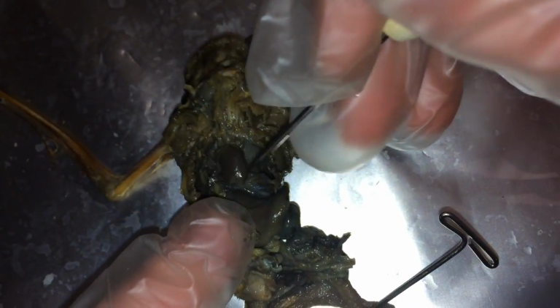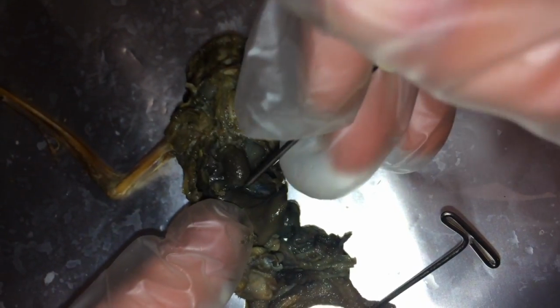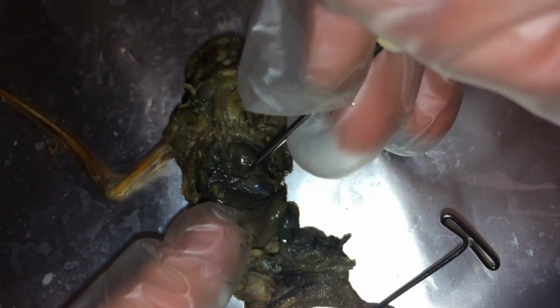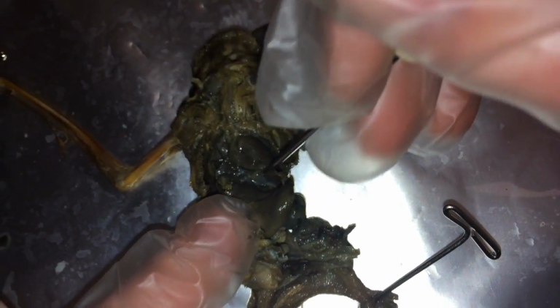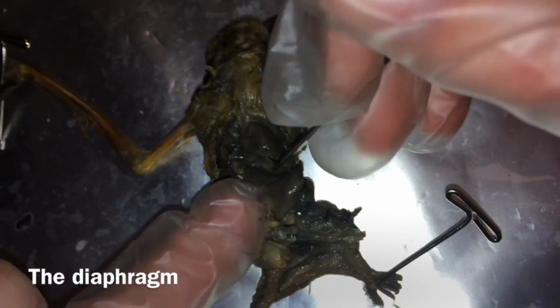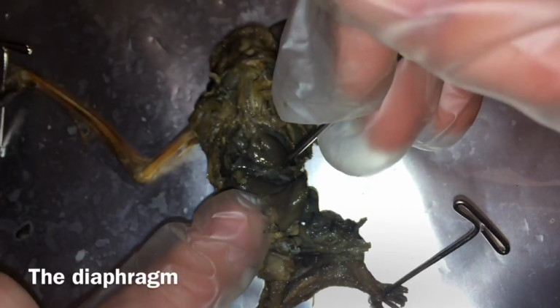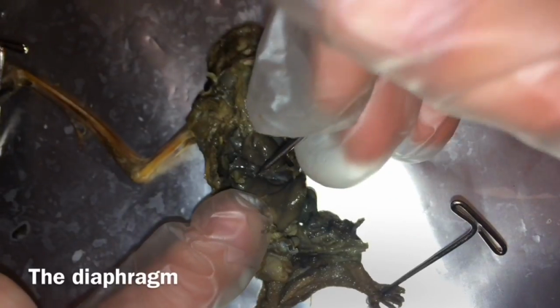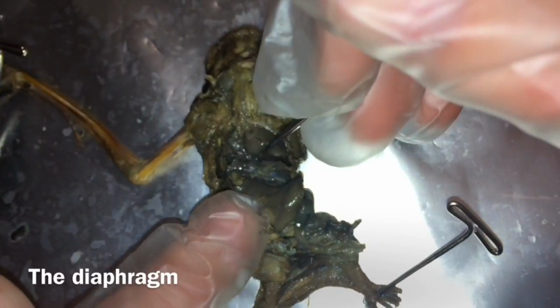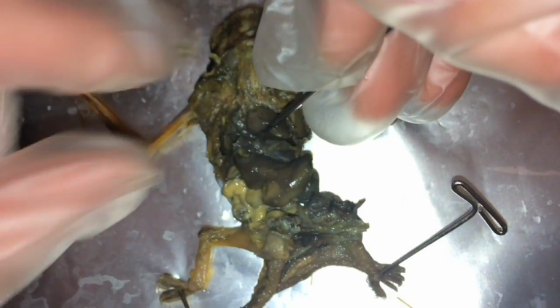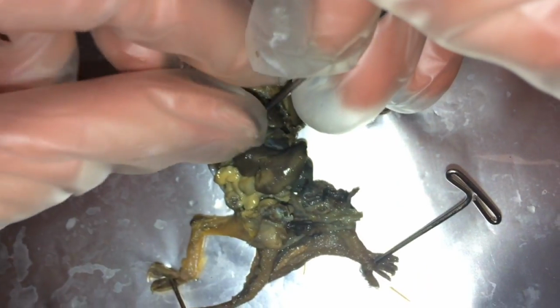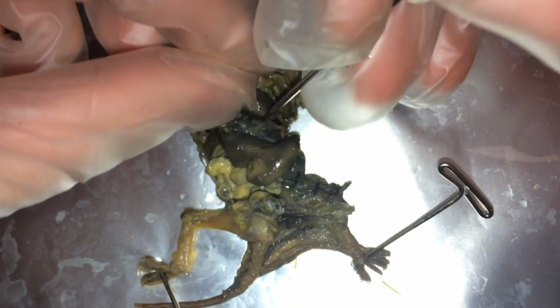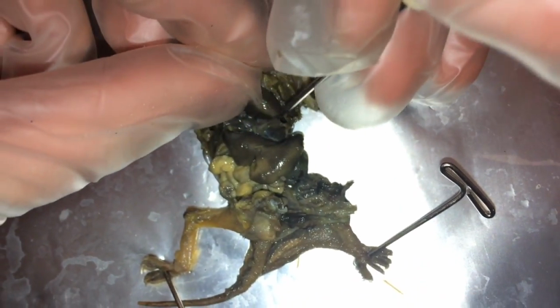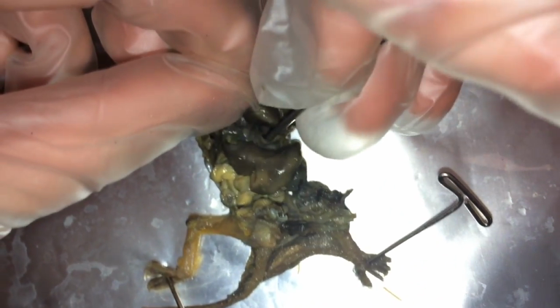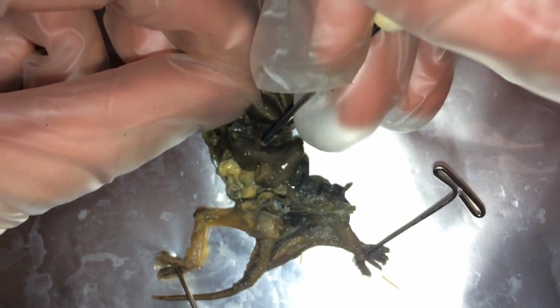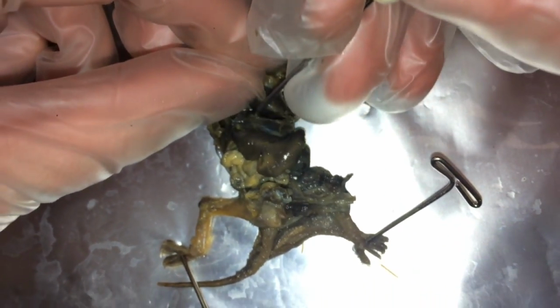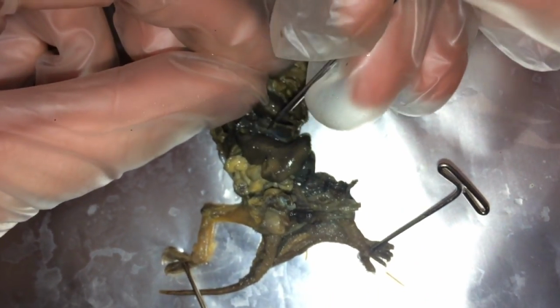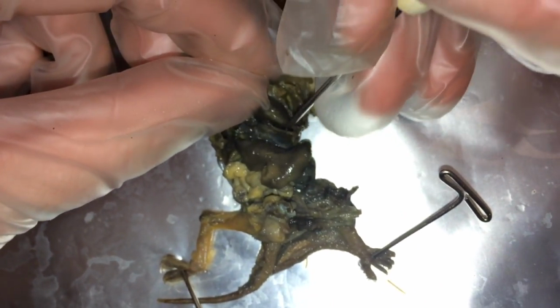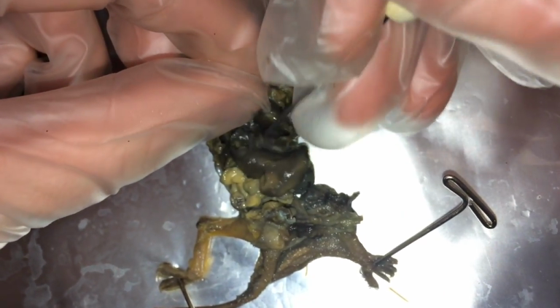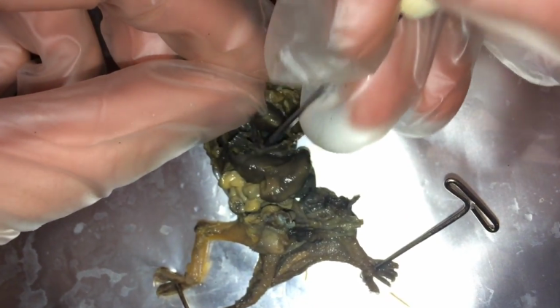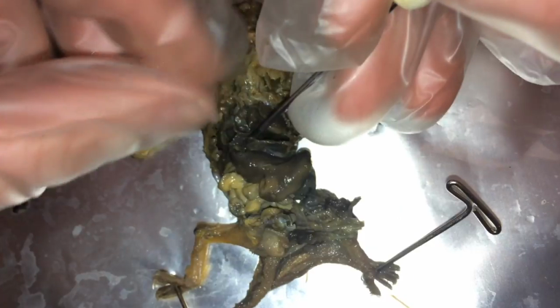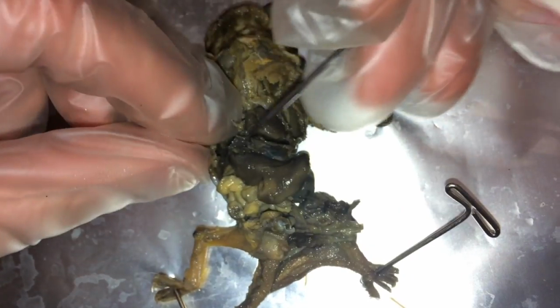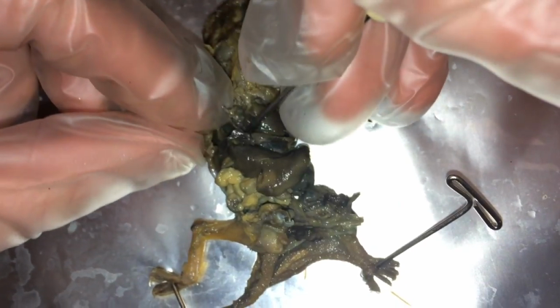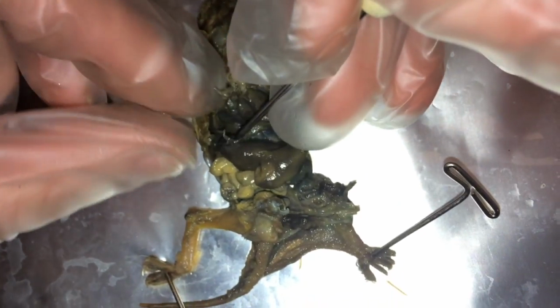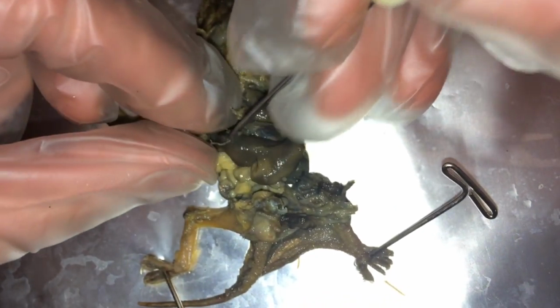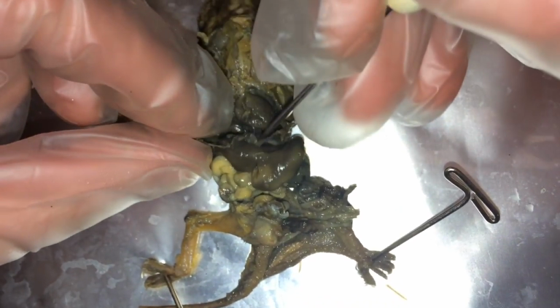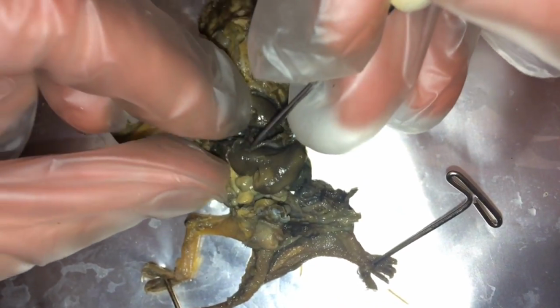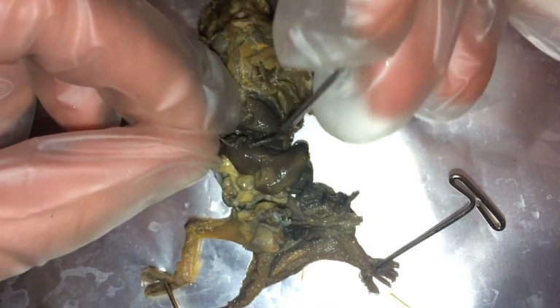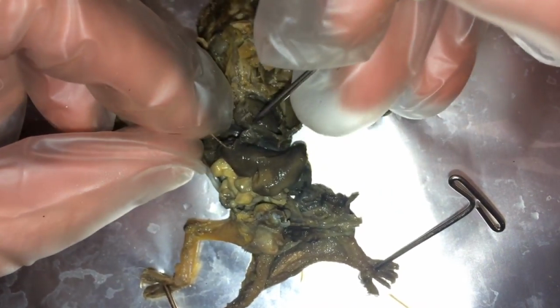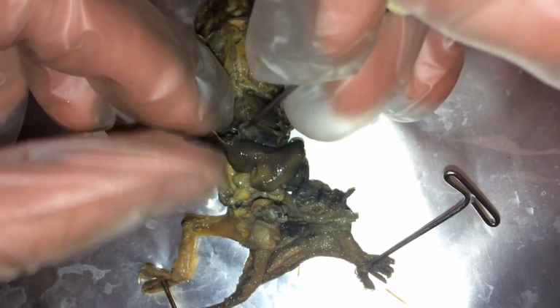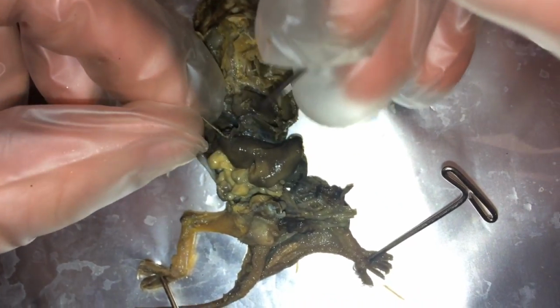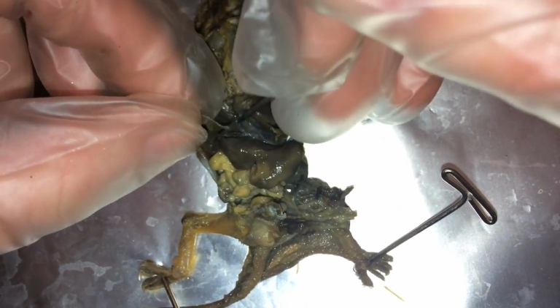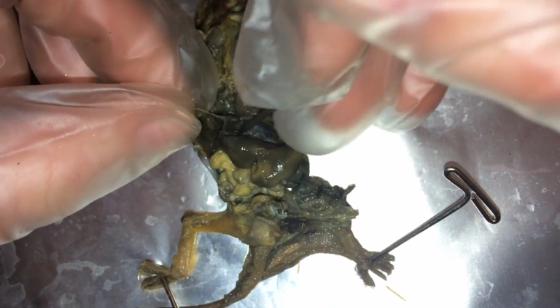We do have the diaphragm, which has been trimmed away, but here it is — part of the diaphragm separating the thoracic and the abdominal cavity.